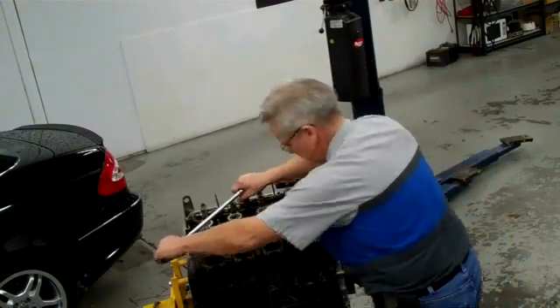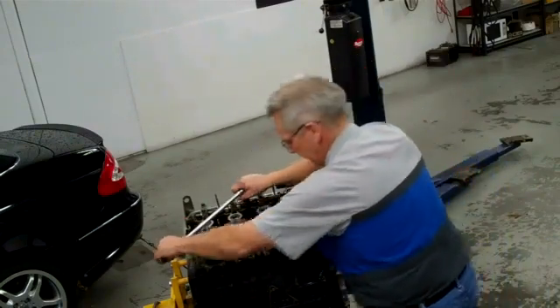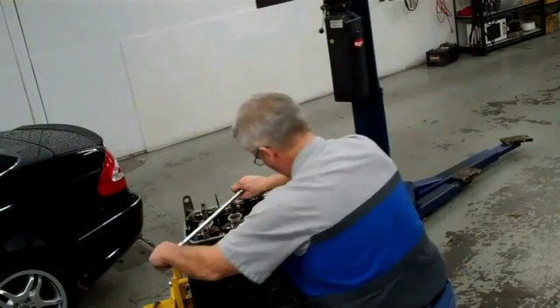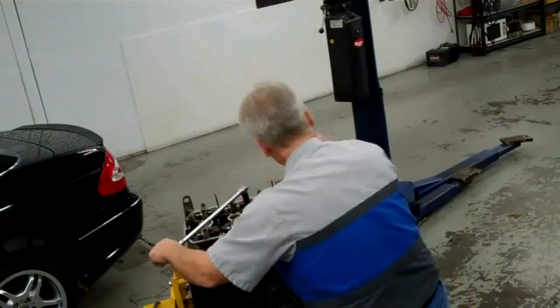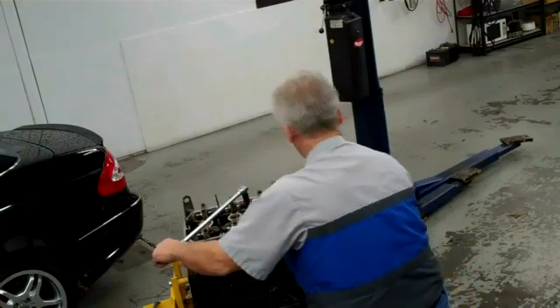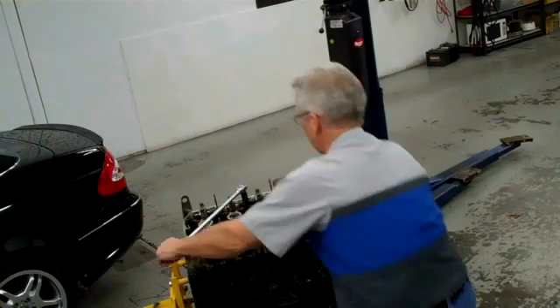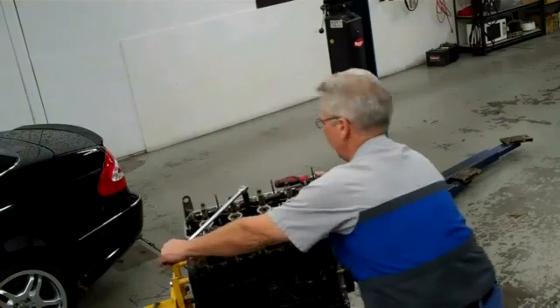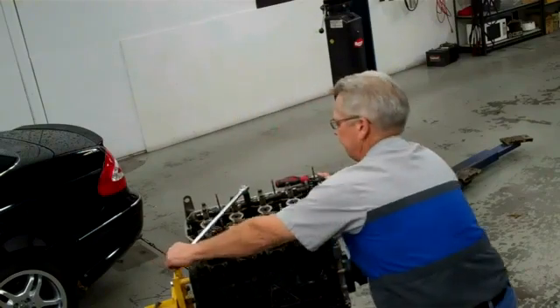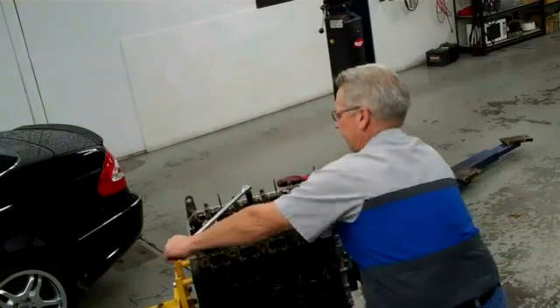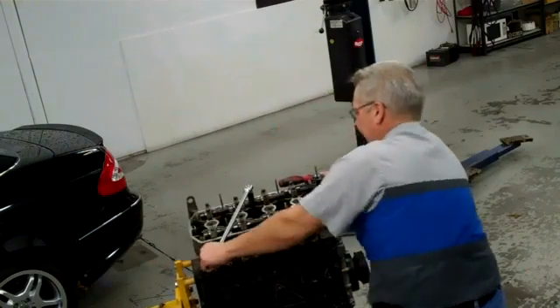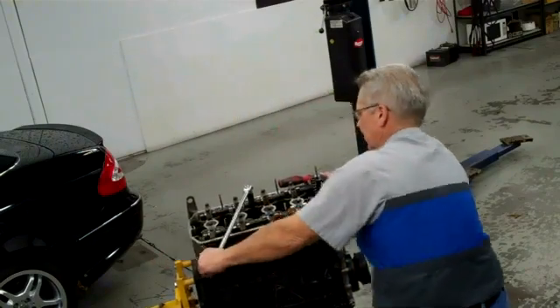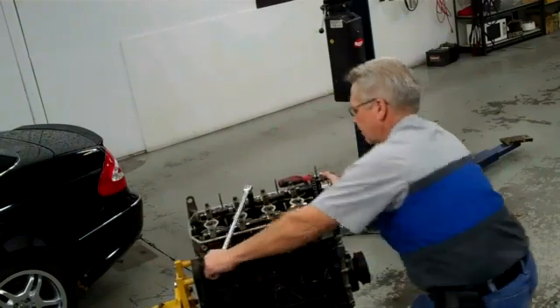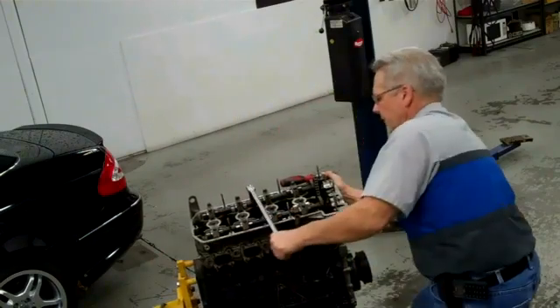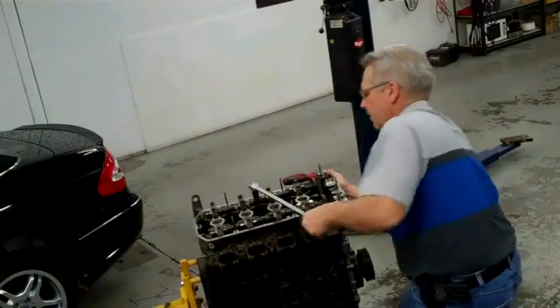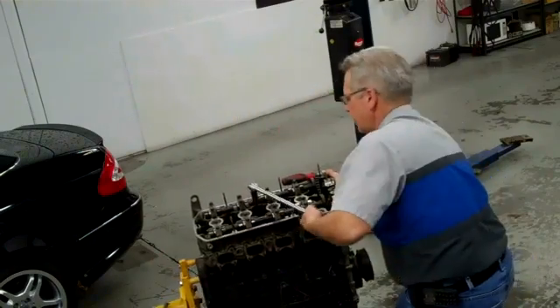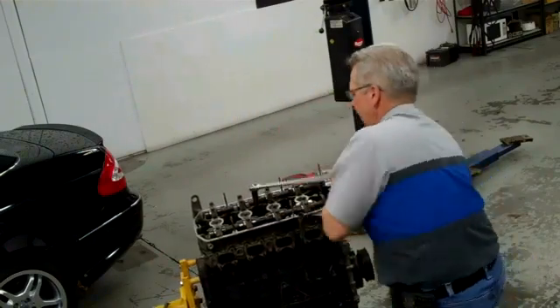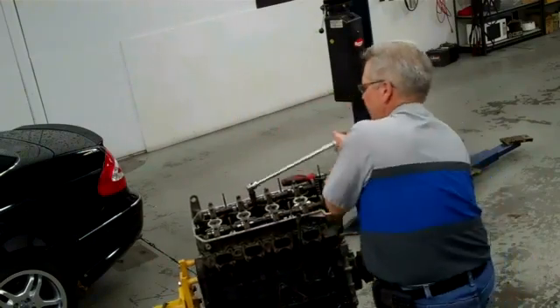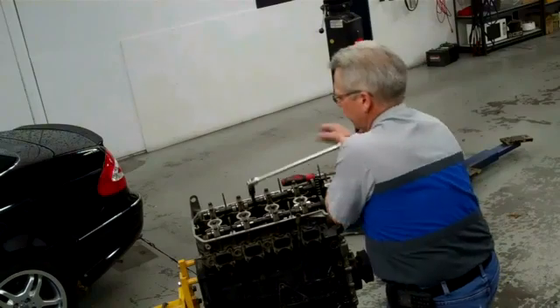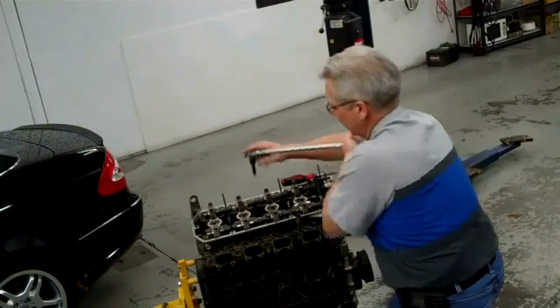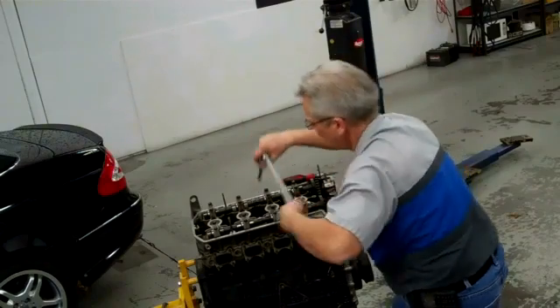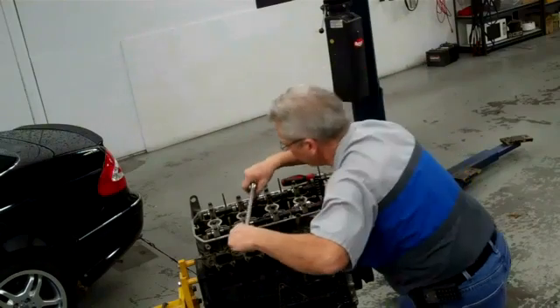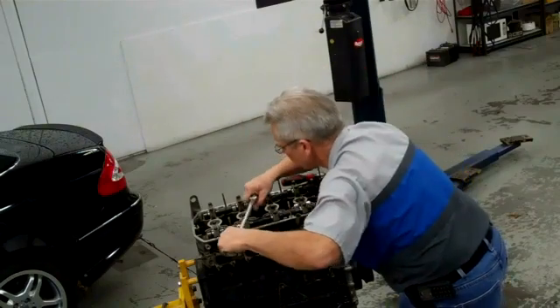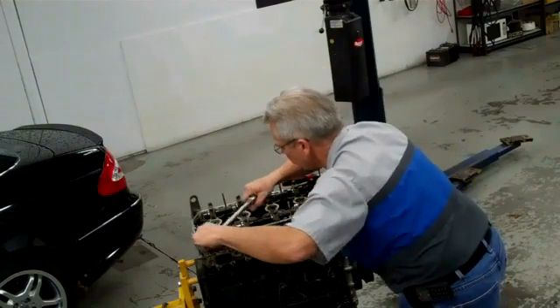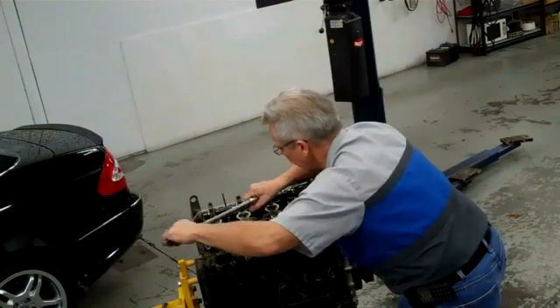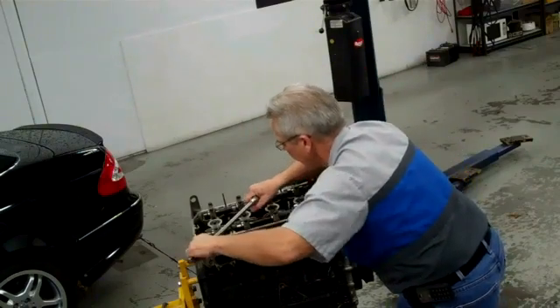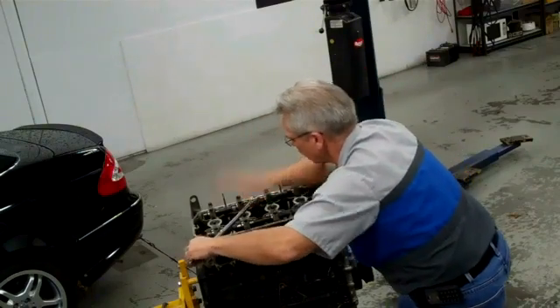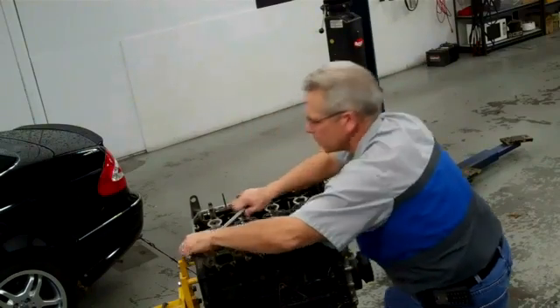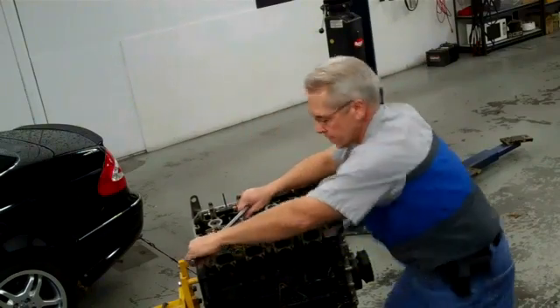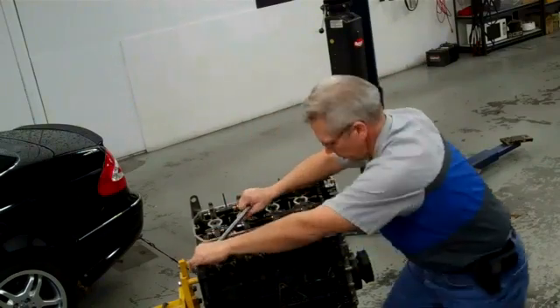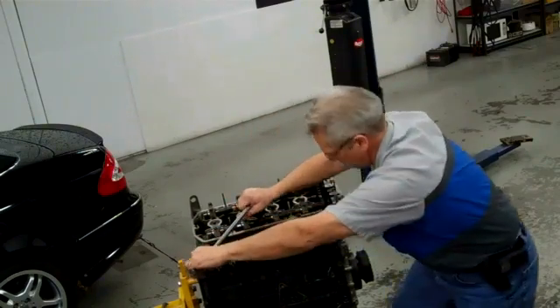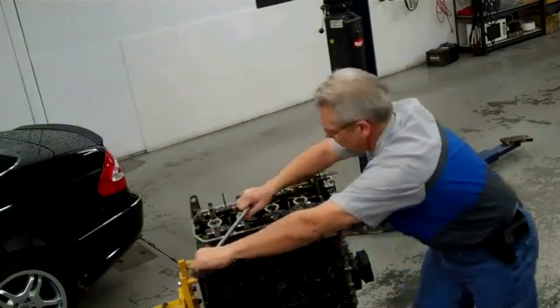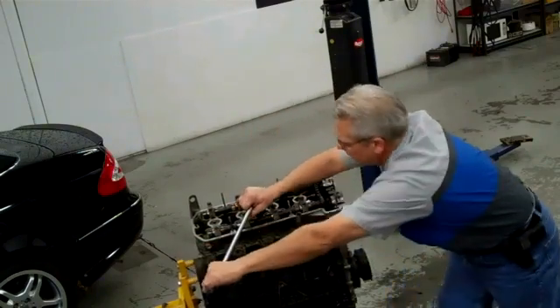Loosen the outer bolts. Now we're going to take some sounds of loosening tight head bolts. These are stretch bolts, so we'll measure them.